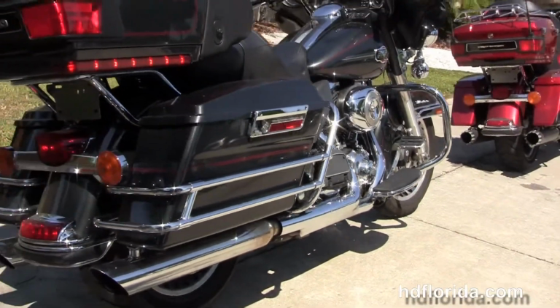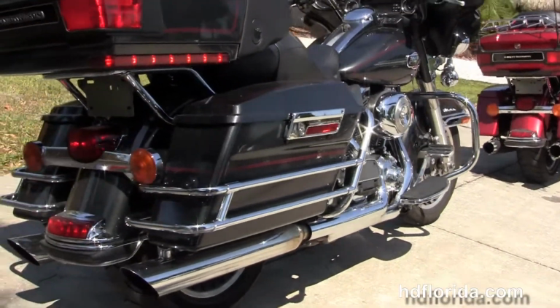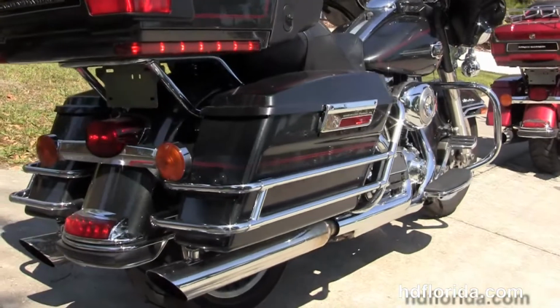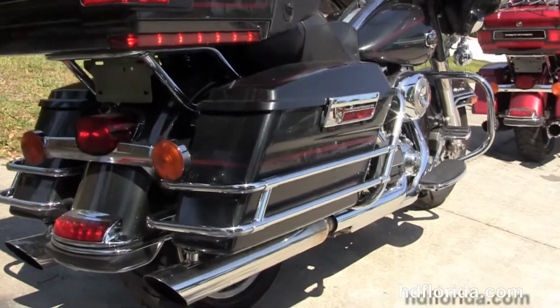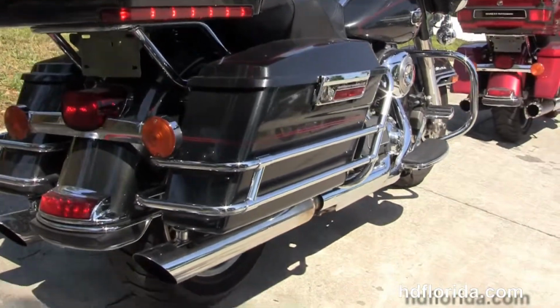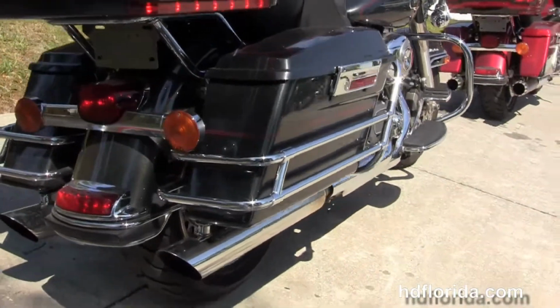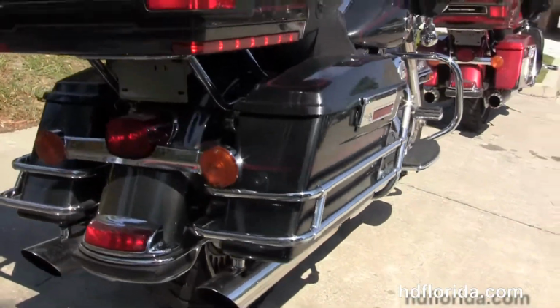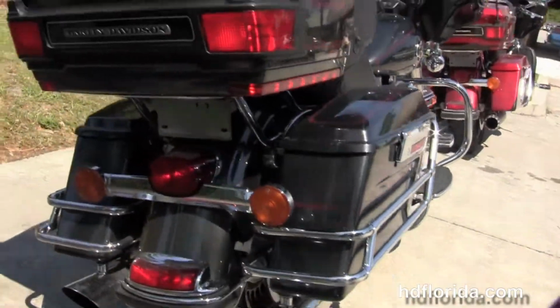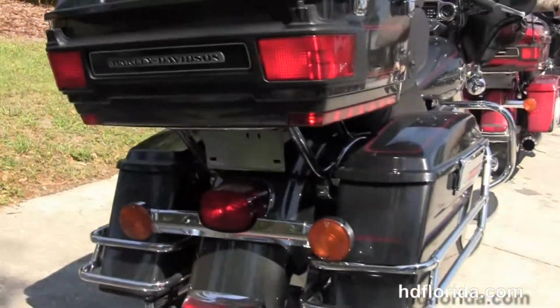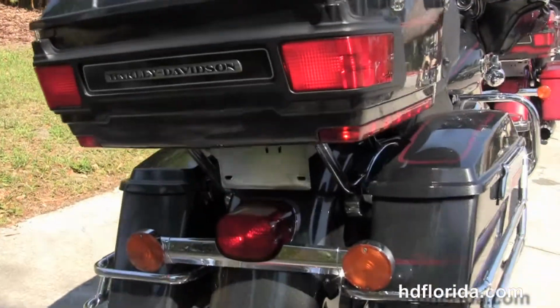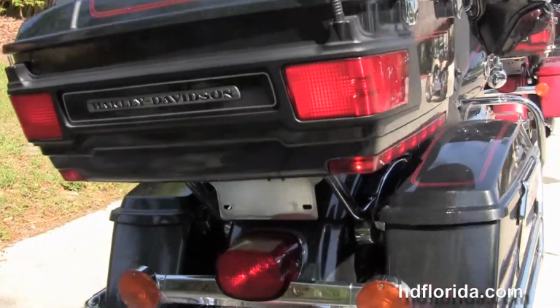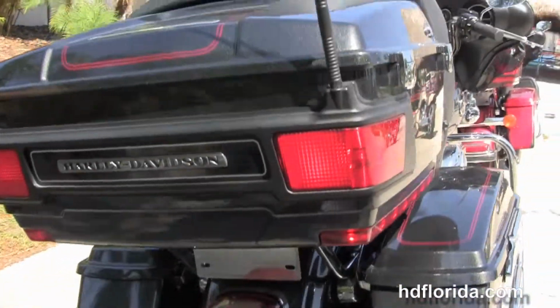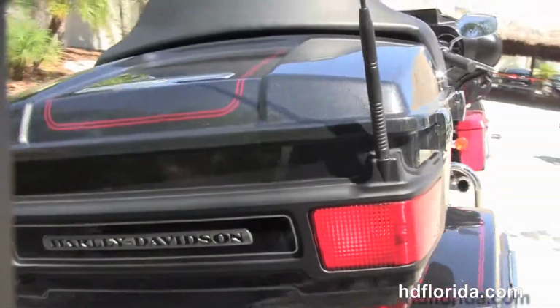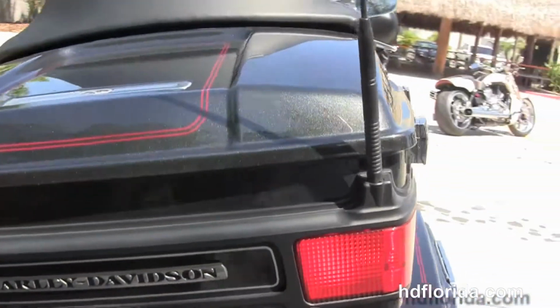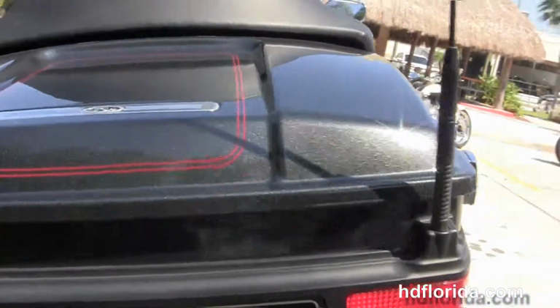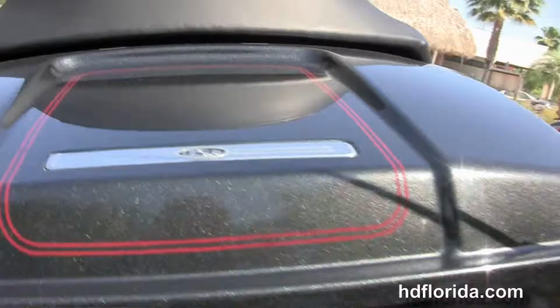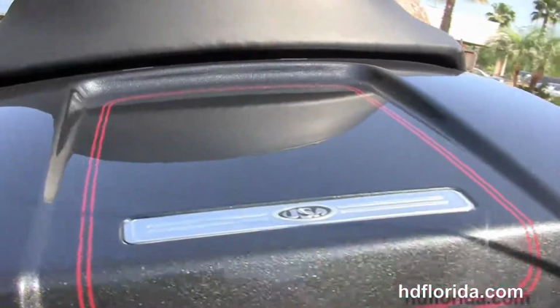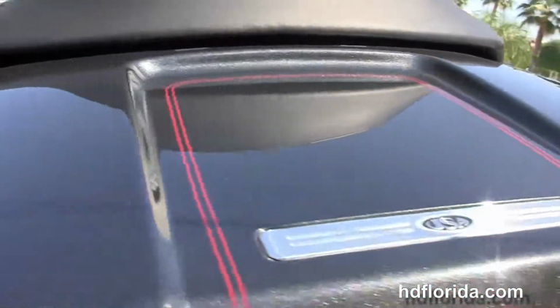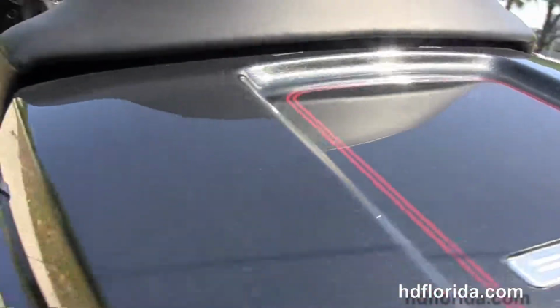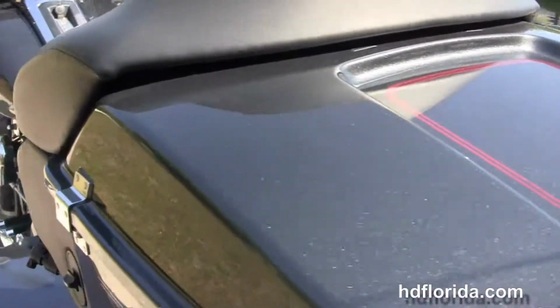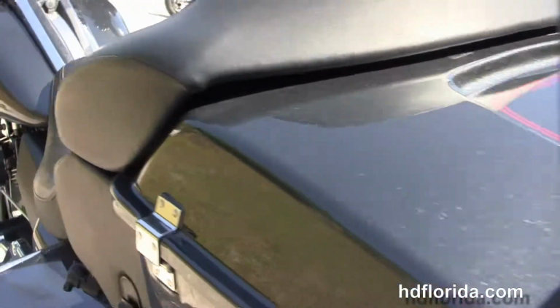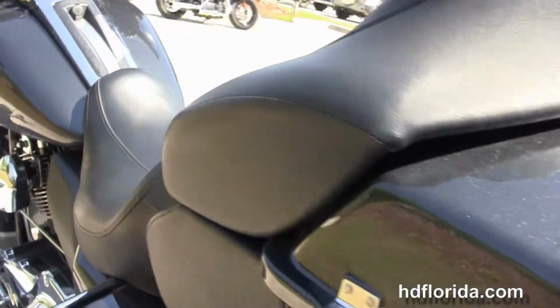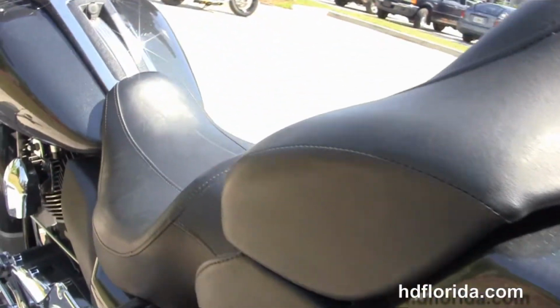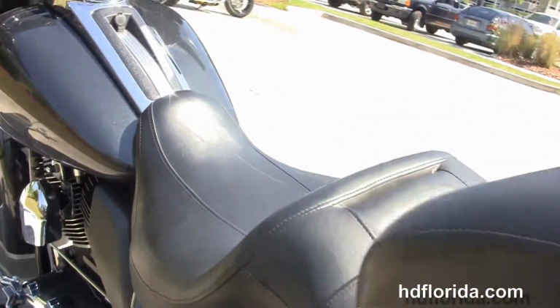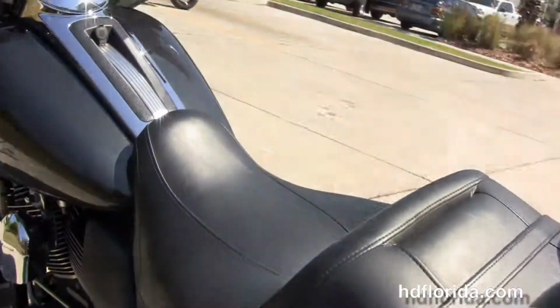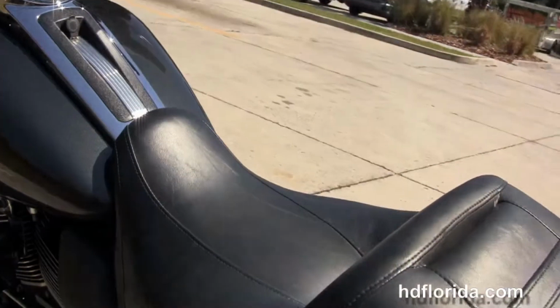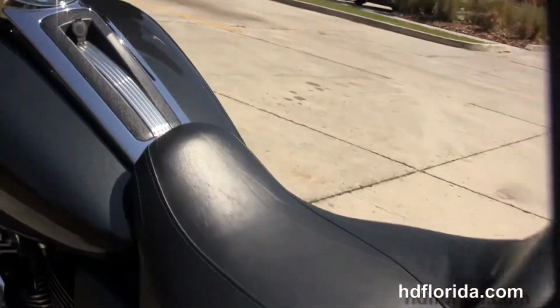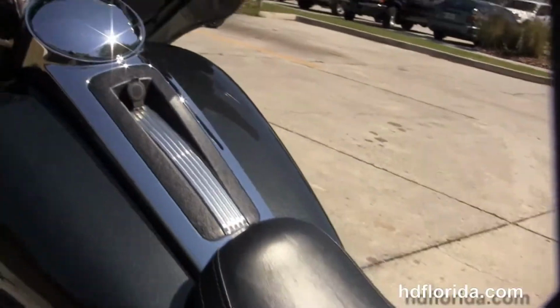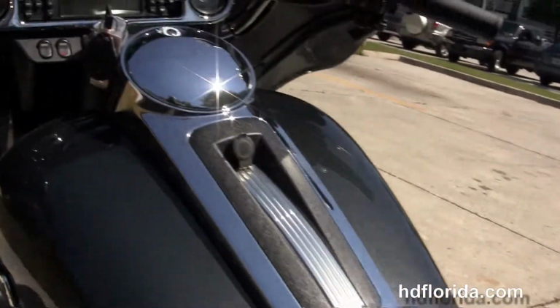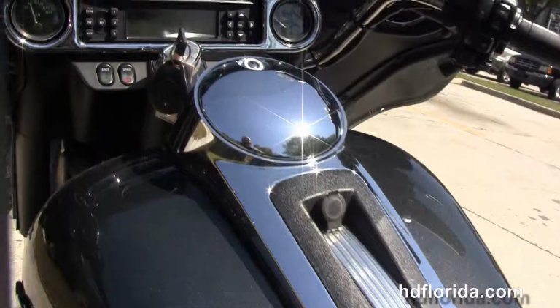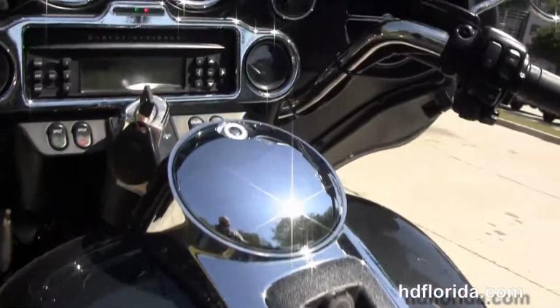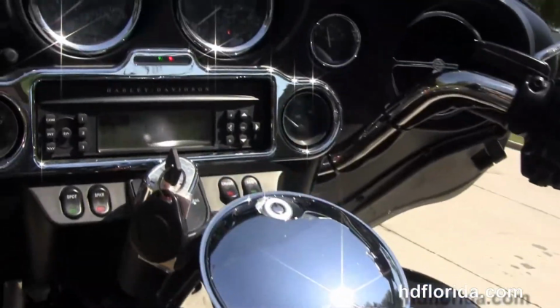It's got a king tour pack, it's in black pearl, has the factory upgraded ABS and key fob security, the two-up seat, and a six gallon fuel tank.